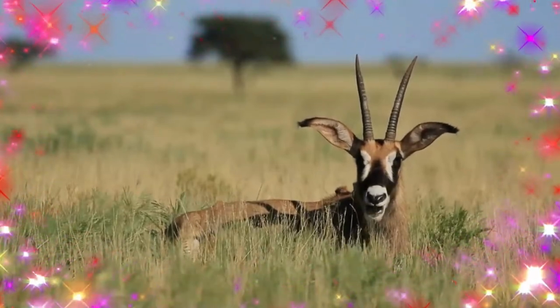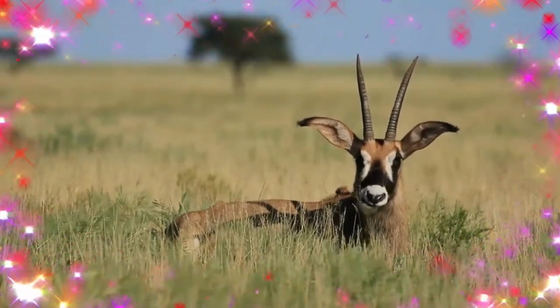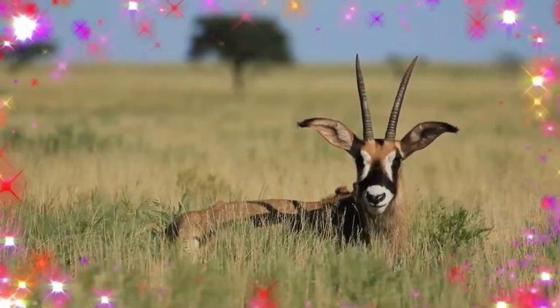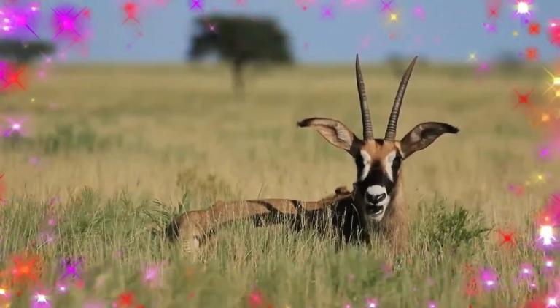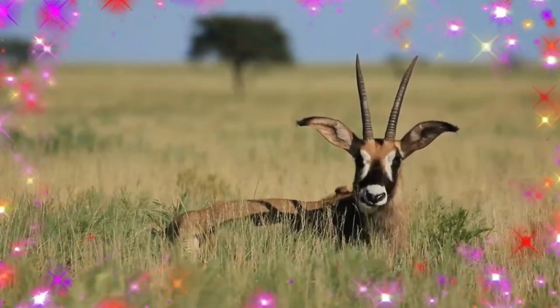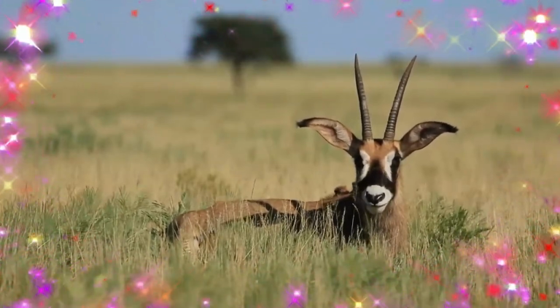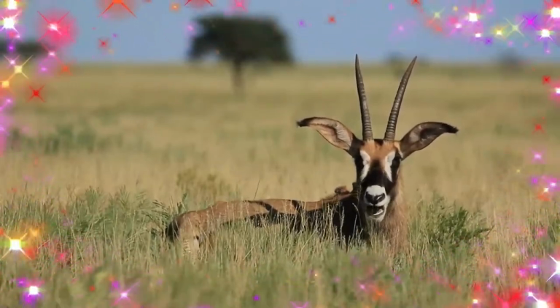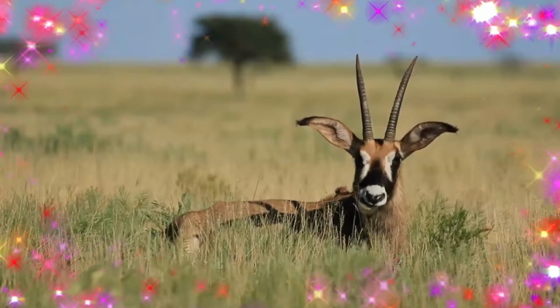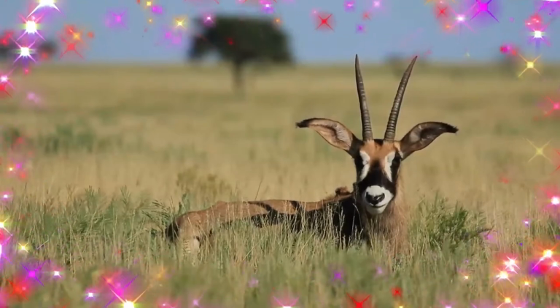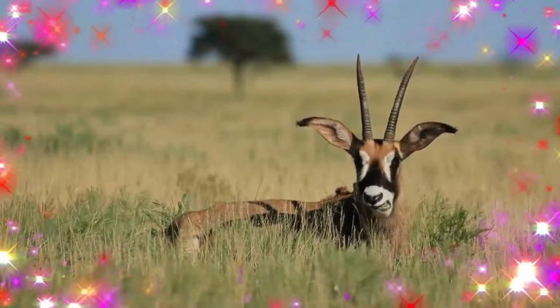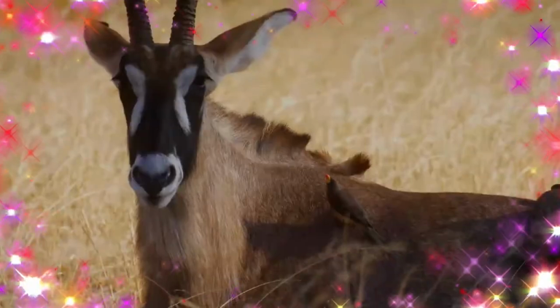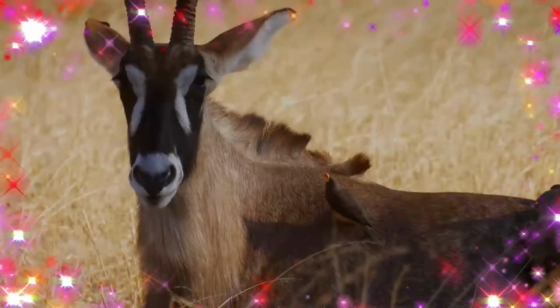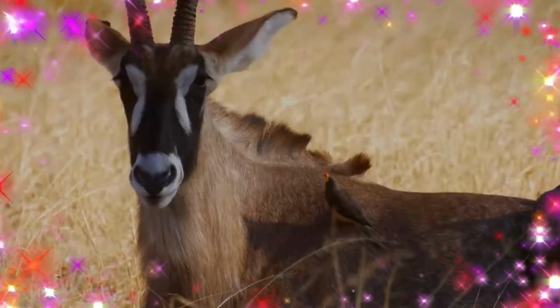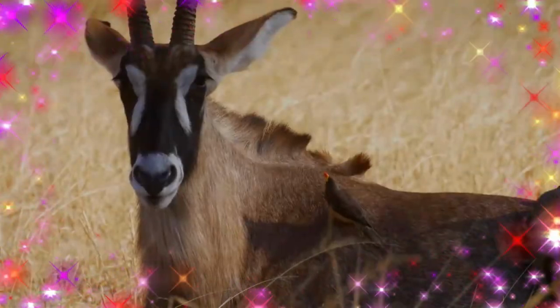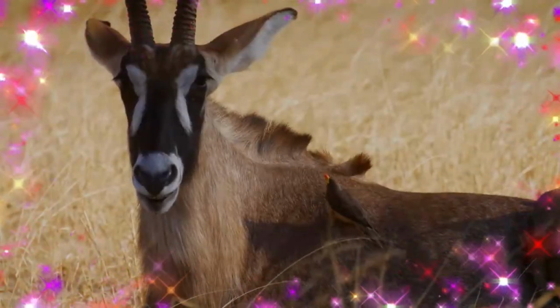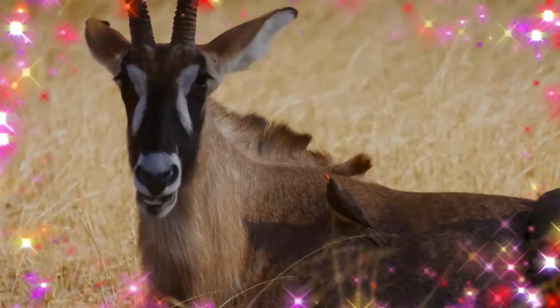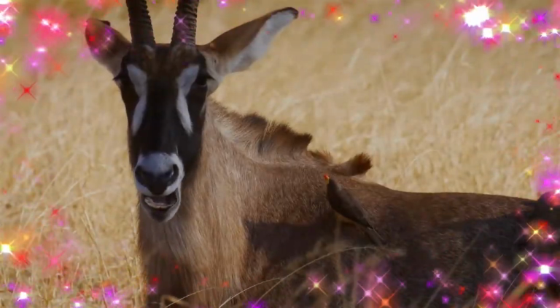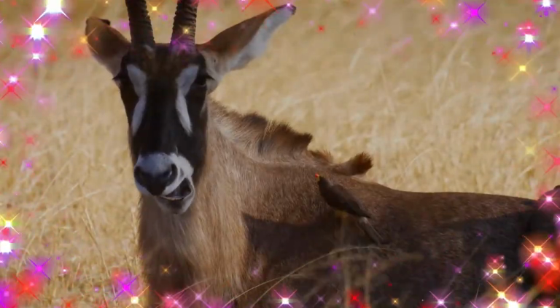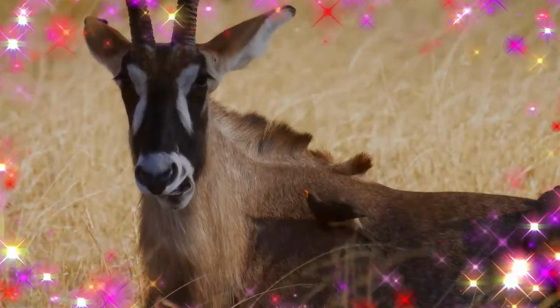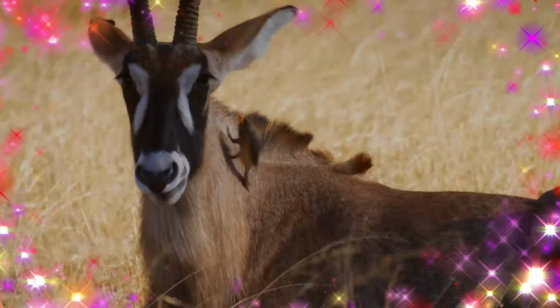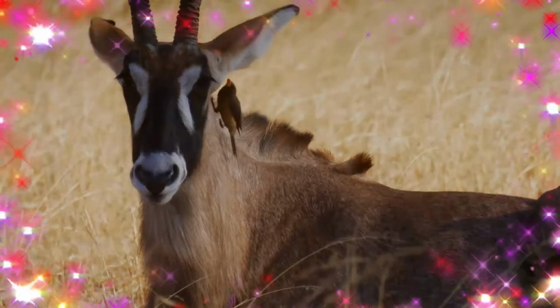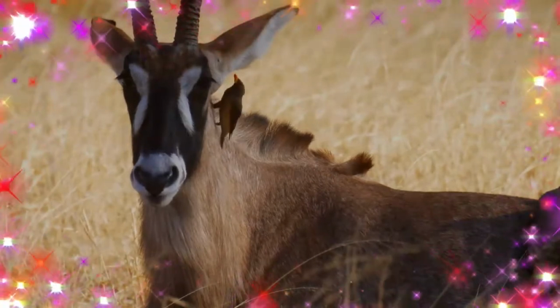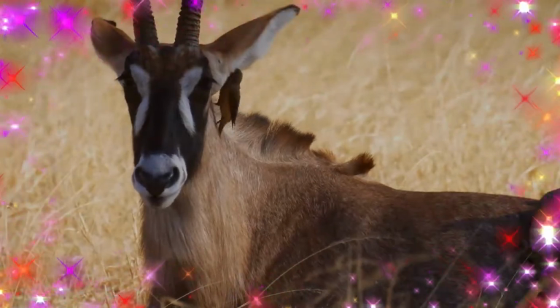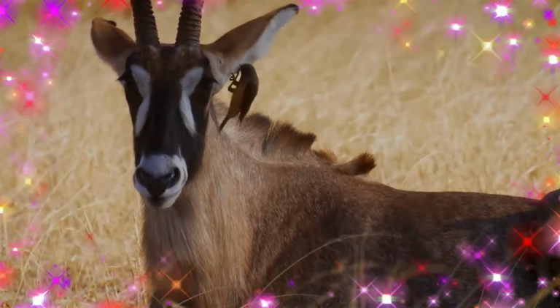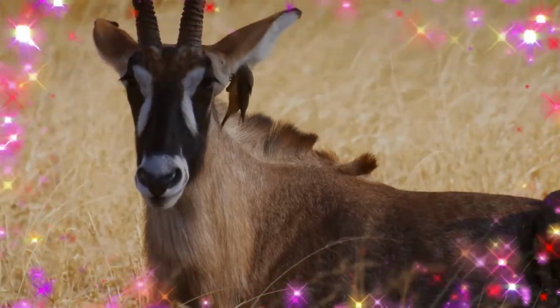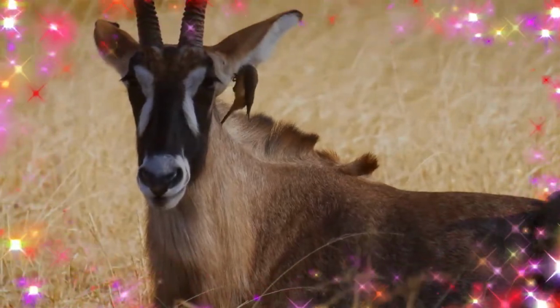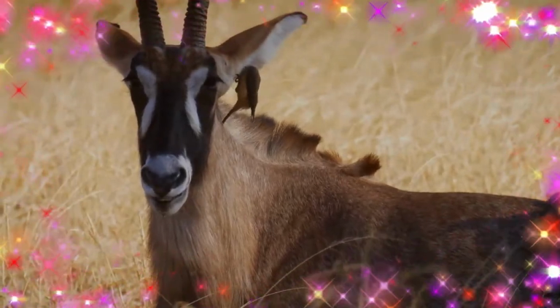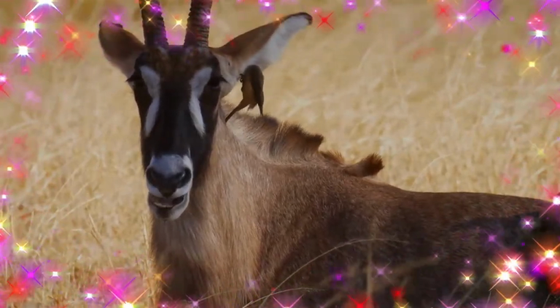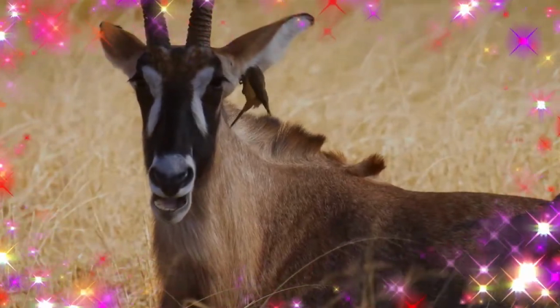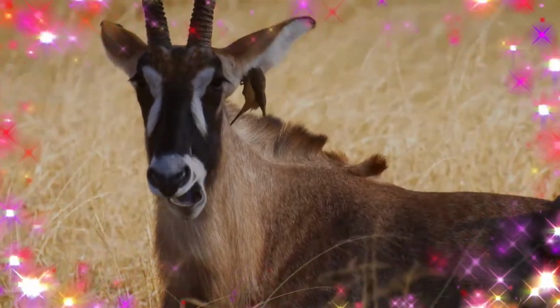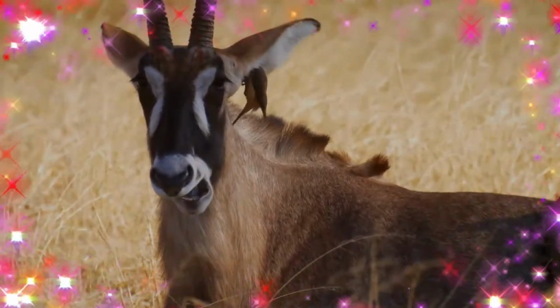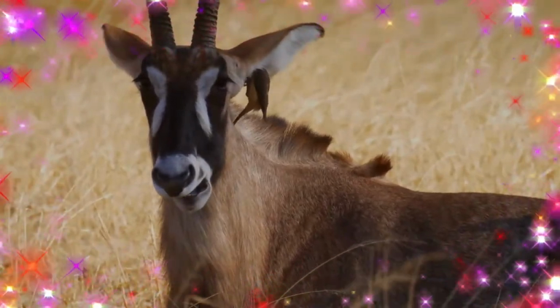The short, smooth coat is brown to amber. The ventral parts are yellow to white, while the neck and the mane are gray to black. The sable antelope is notably darker, with a brownish-black coat.